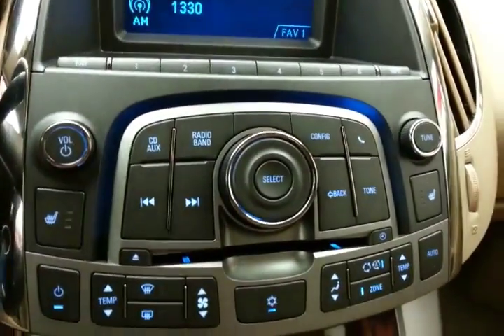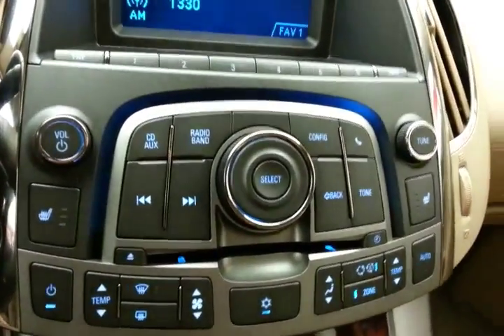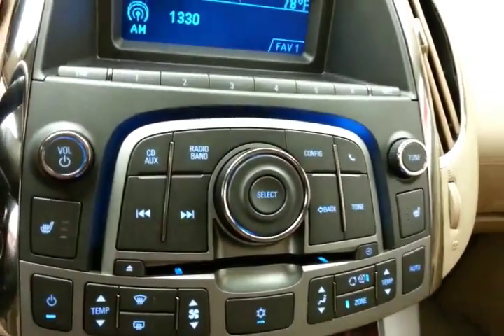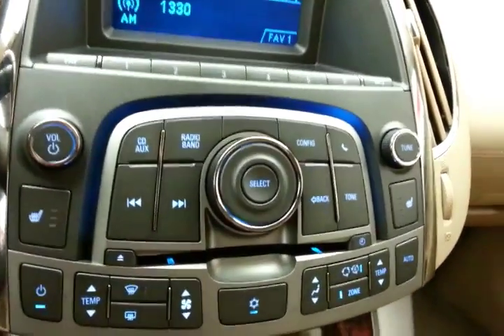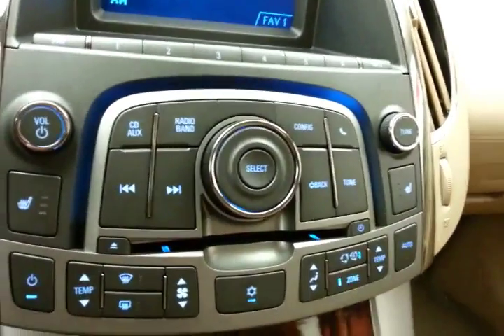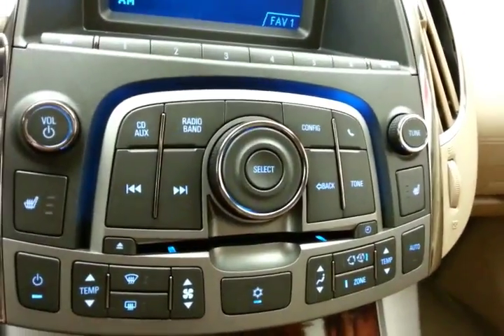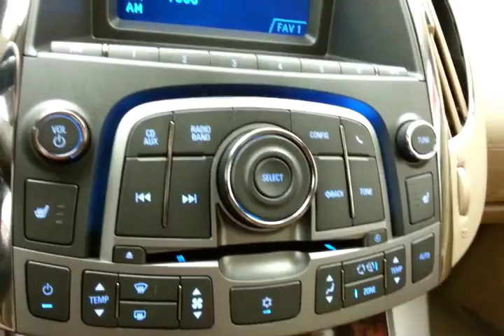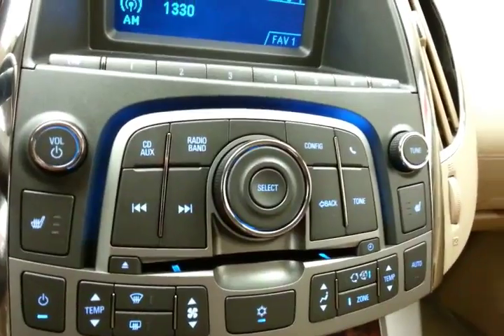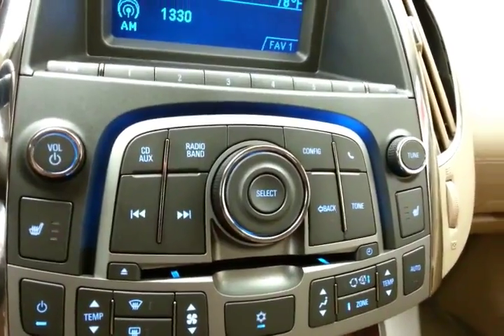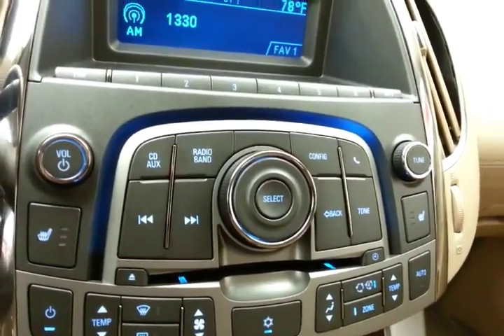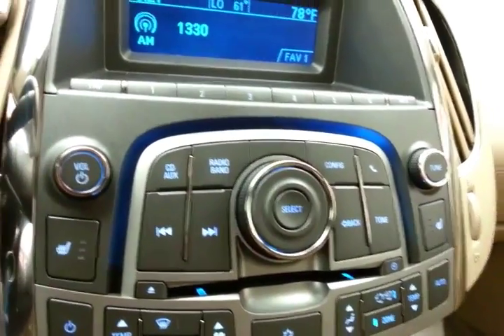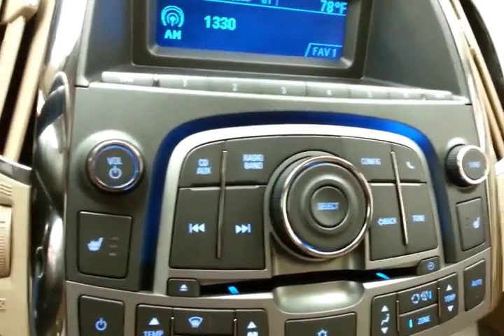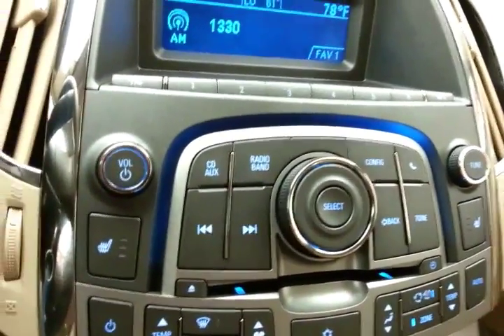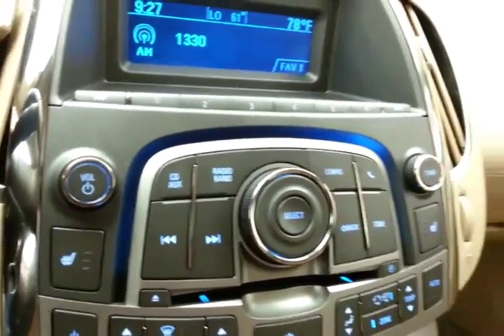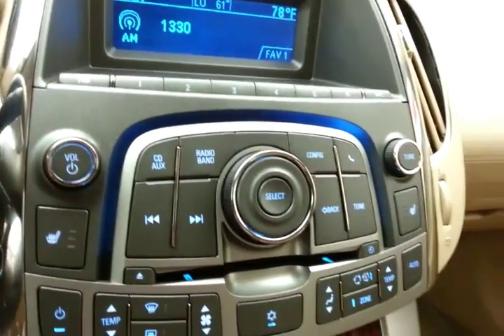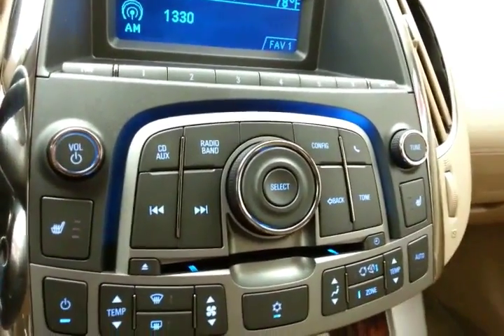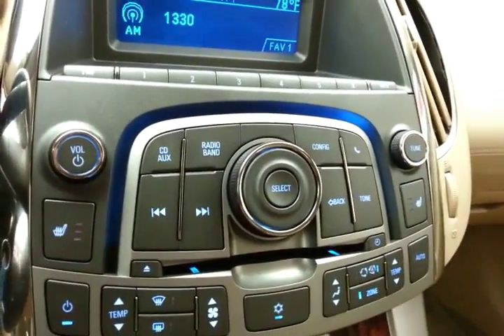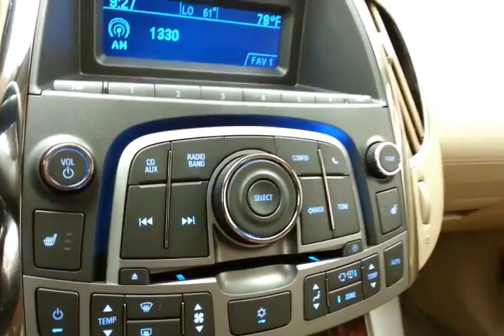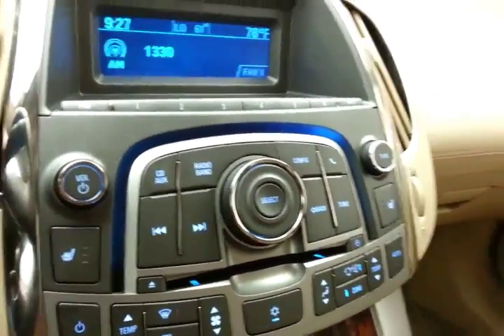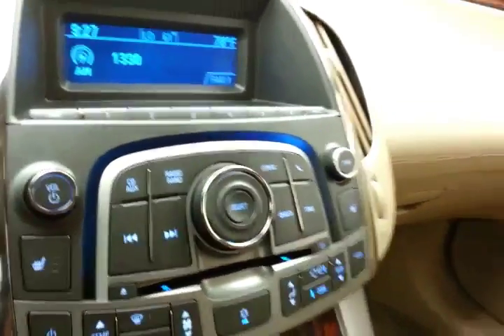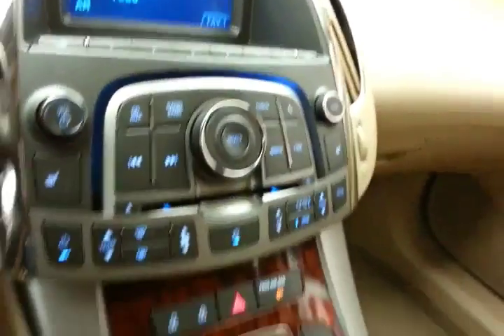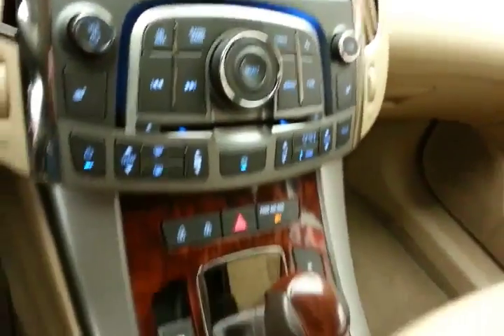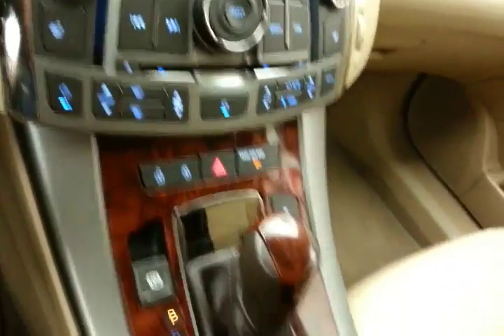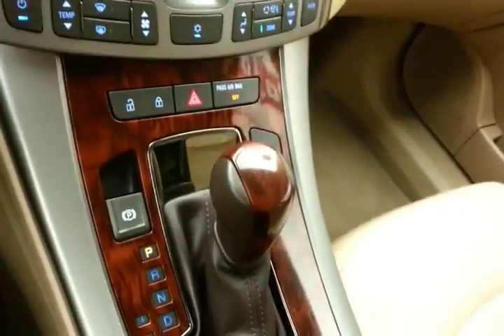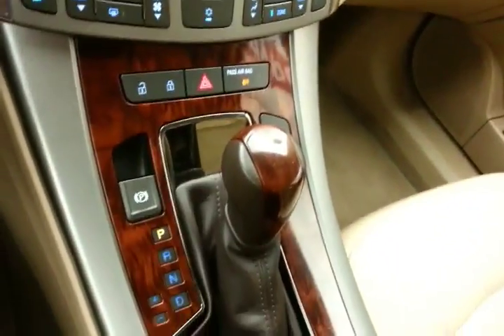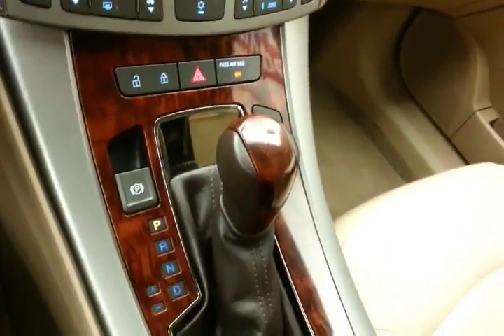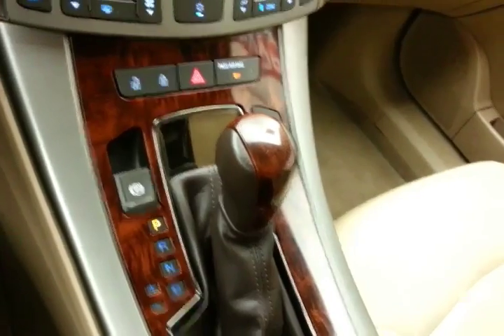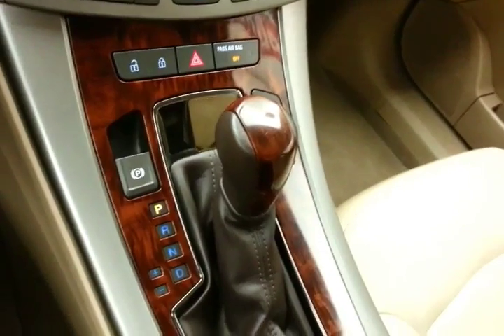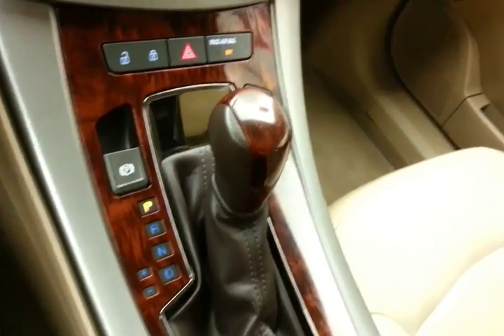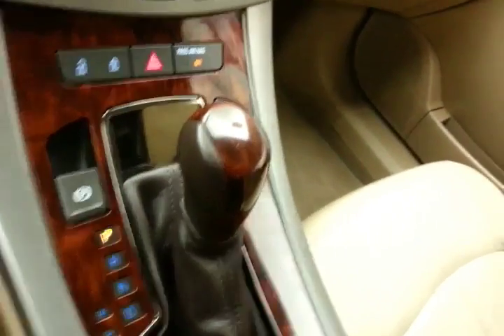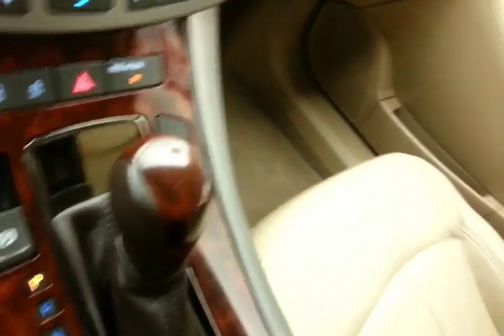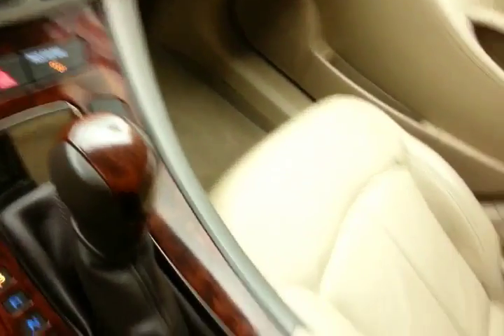Dual-zone automatic temperature control with heated front seats, and radio and CD player control. Six-speed automatic transmission with manual shift capability.